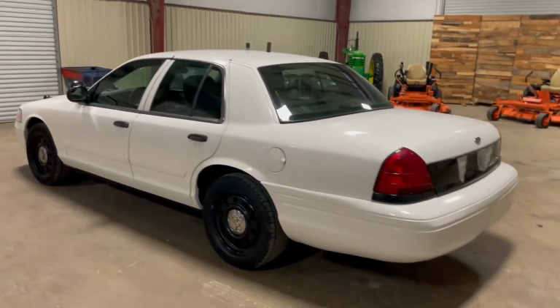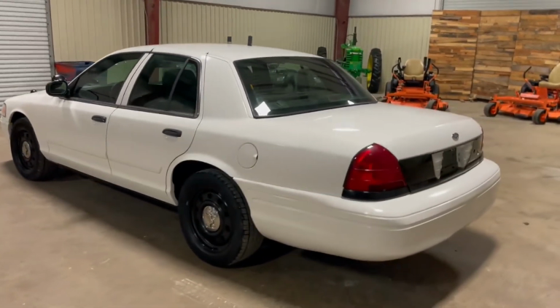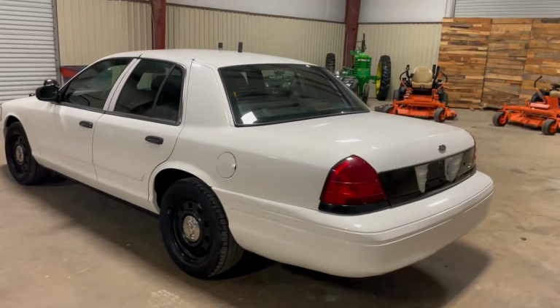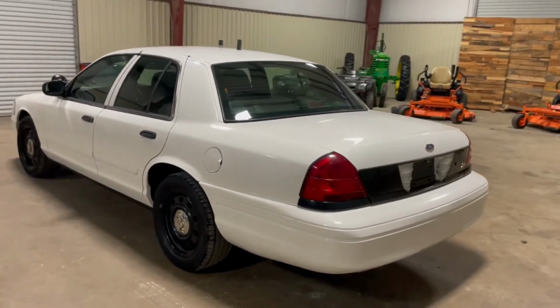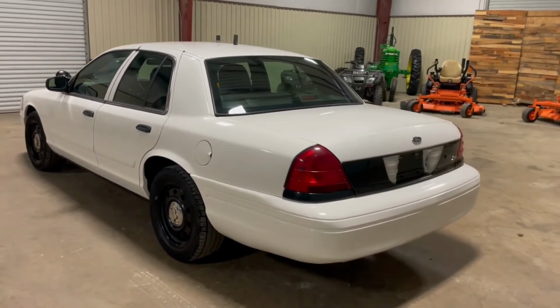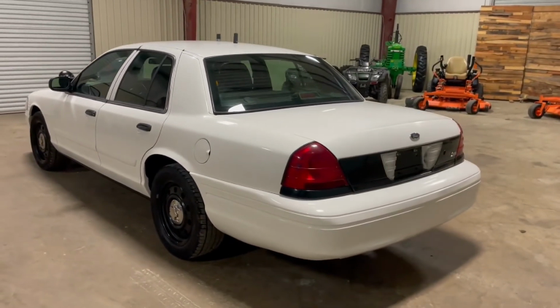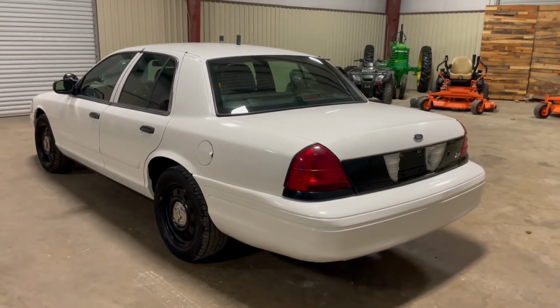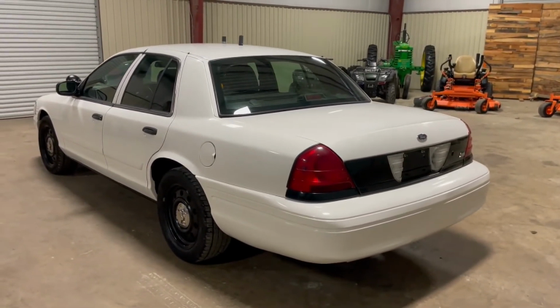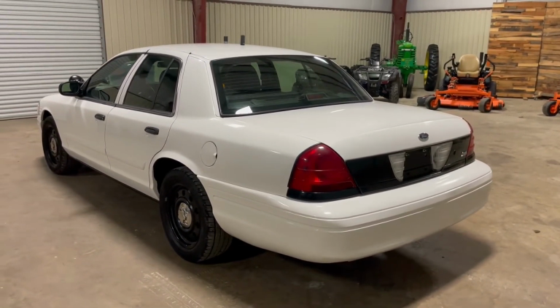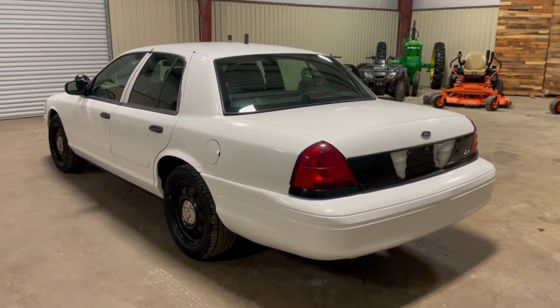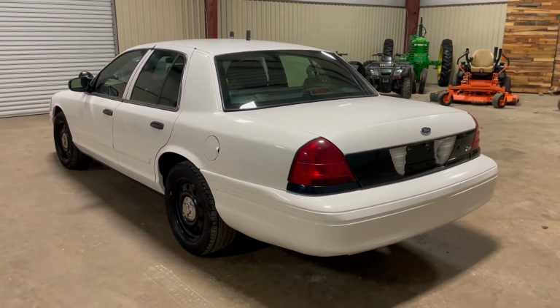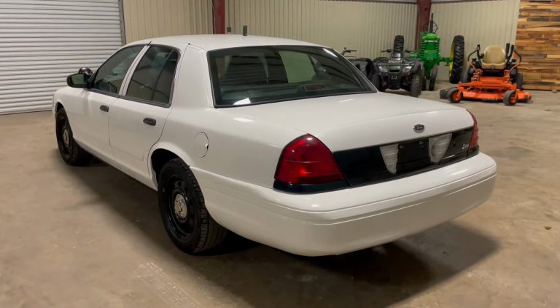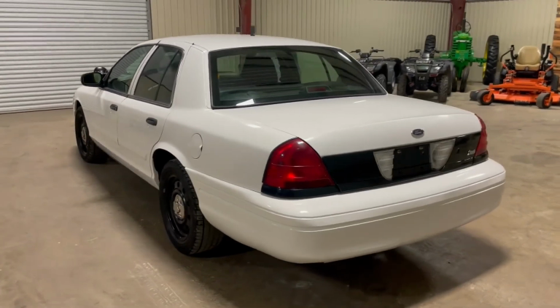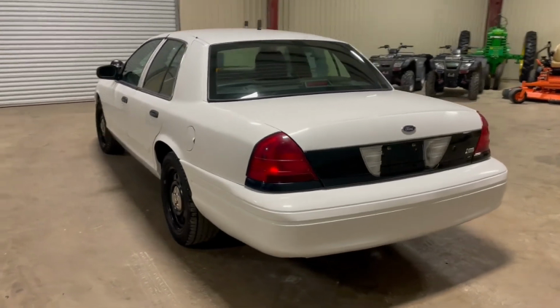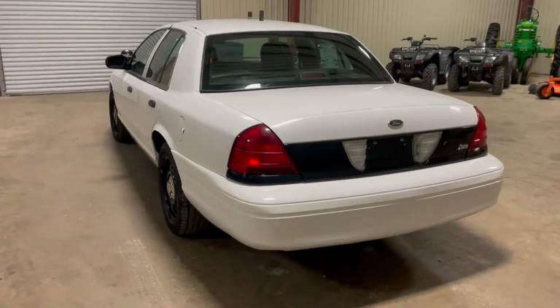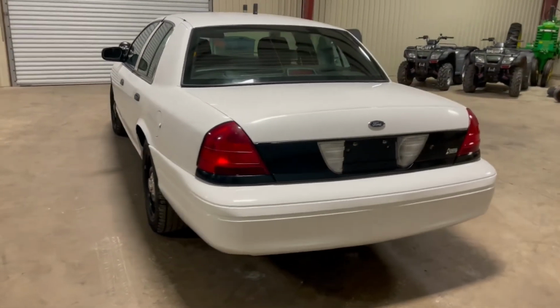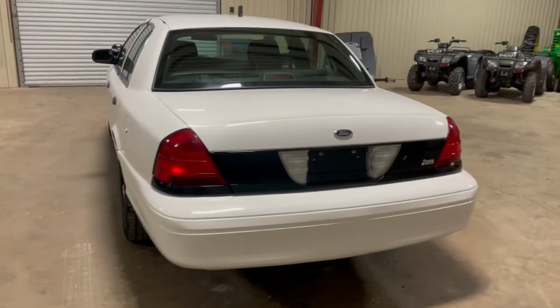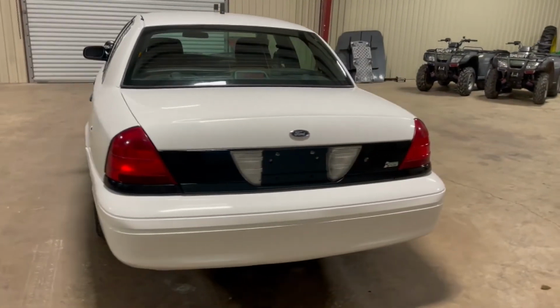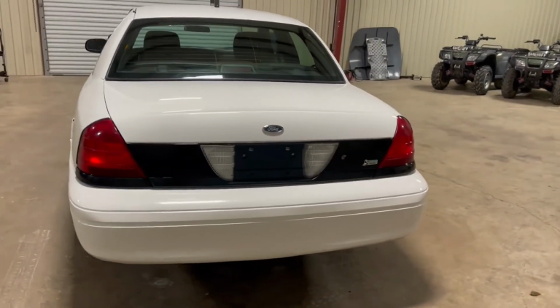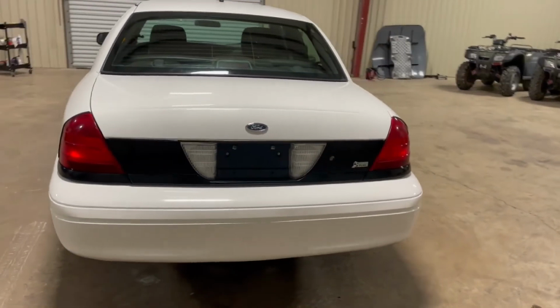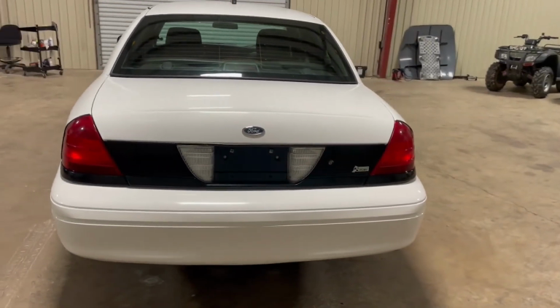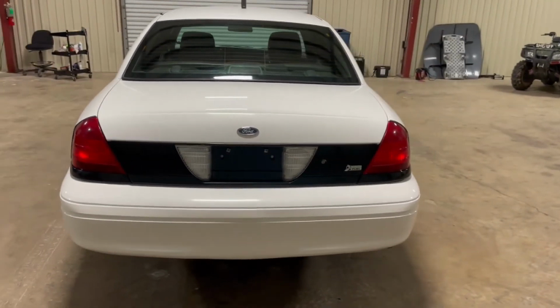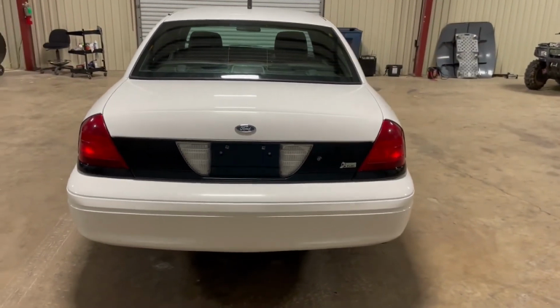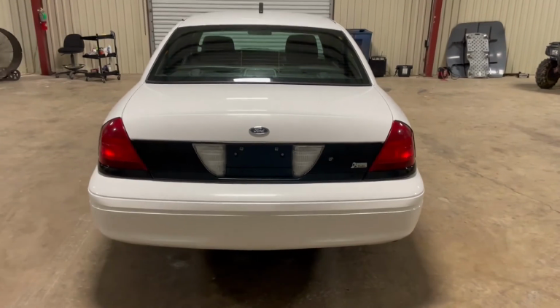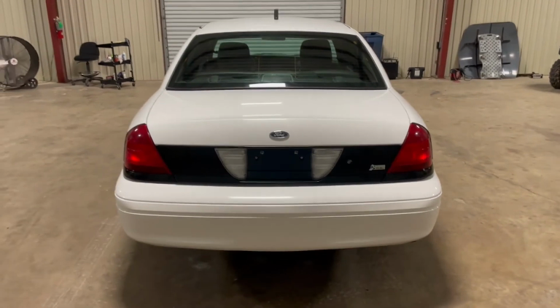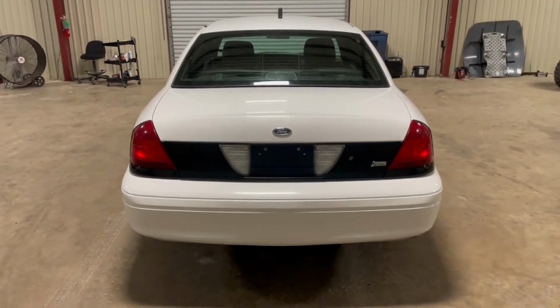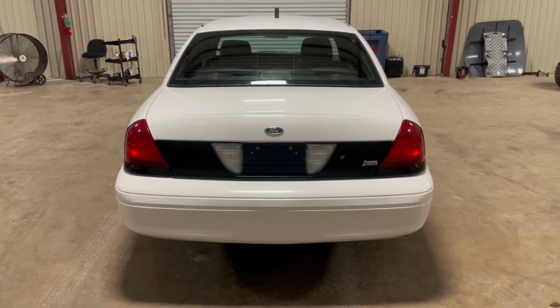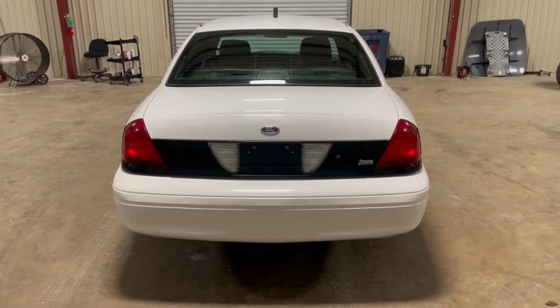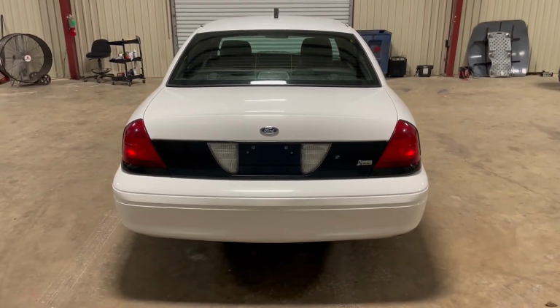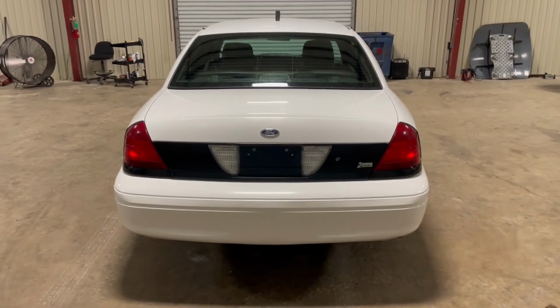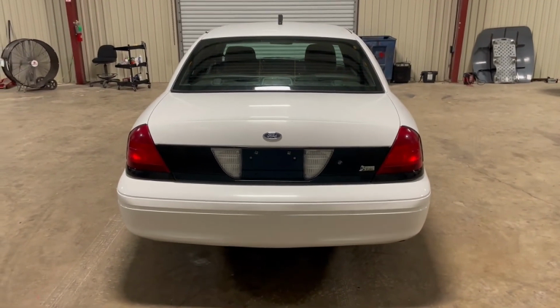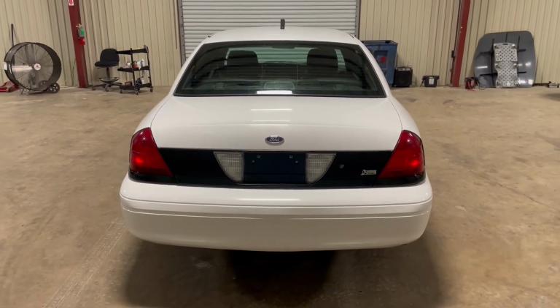This is one that cranks, runs, and does drive. Got really good rubber on this thing — 7/32nds showing on the tires. We don't see any major body damage to the car as we walk around. It does have the 4.6 liter V8 engine and automatic transmission, with cold AC.